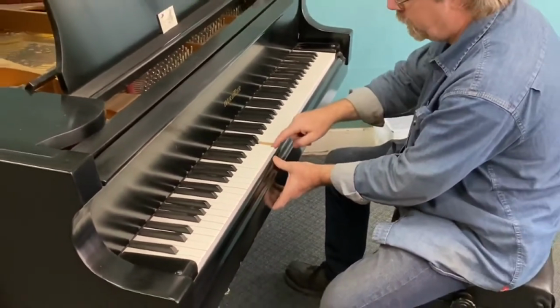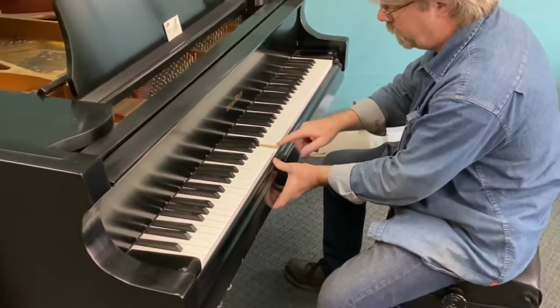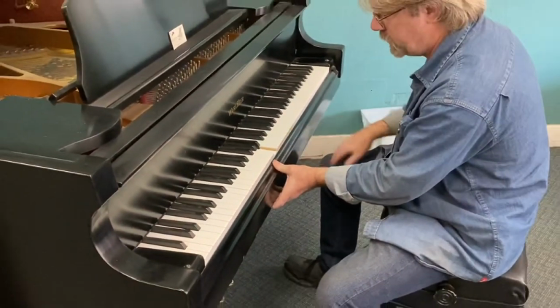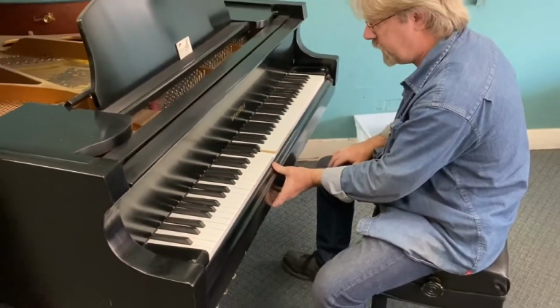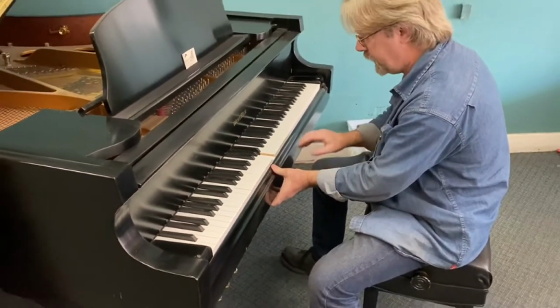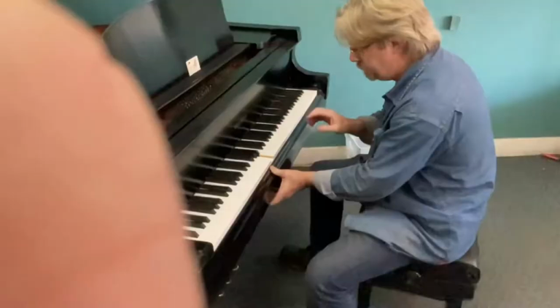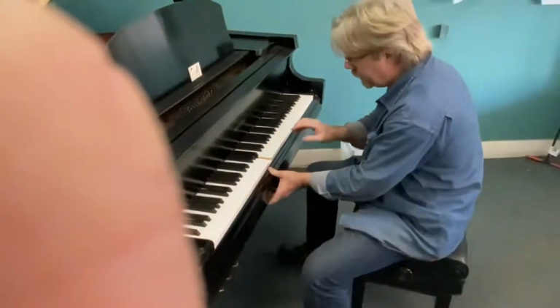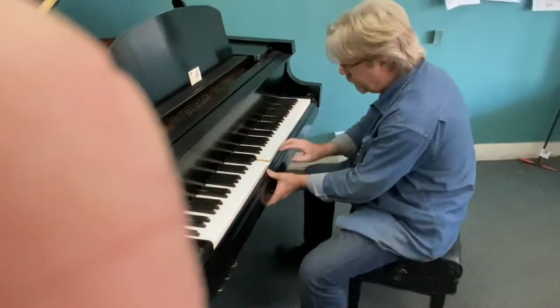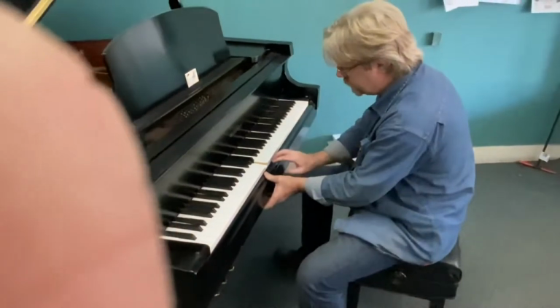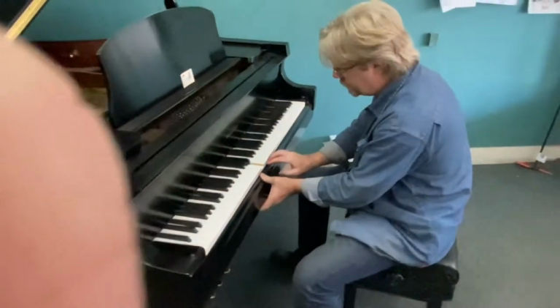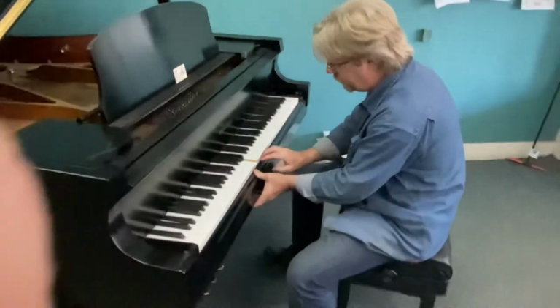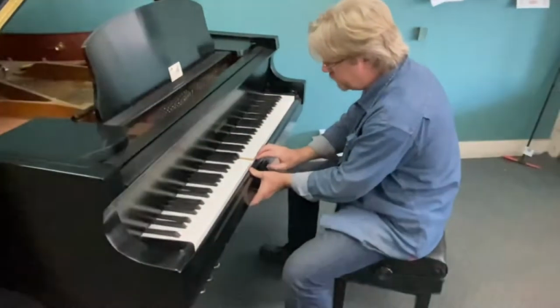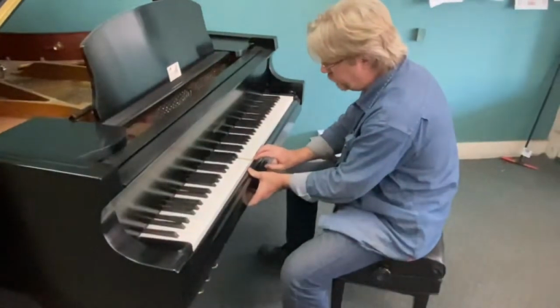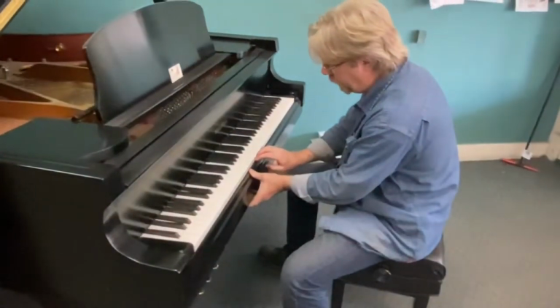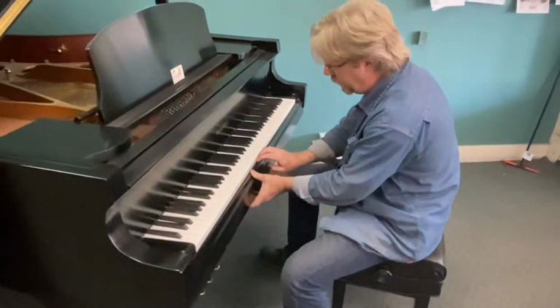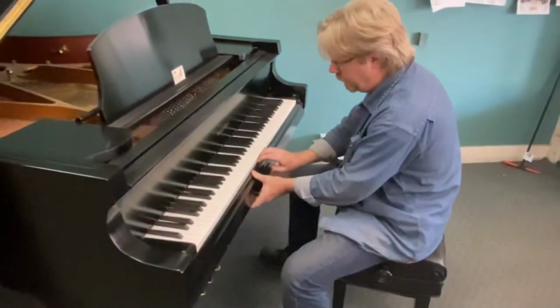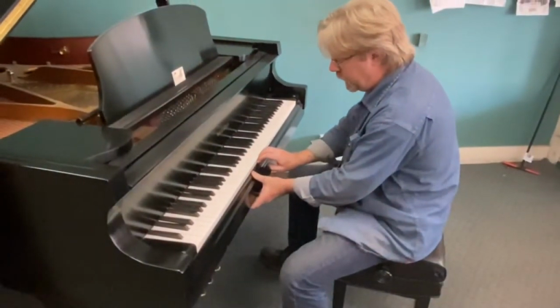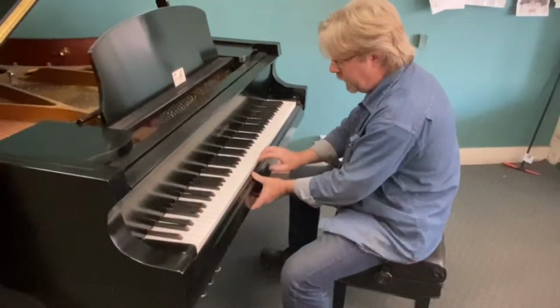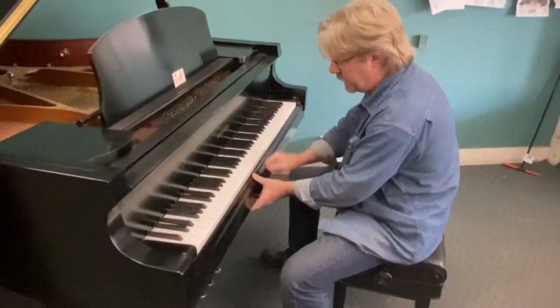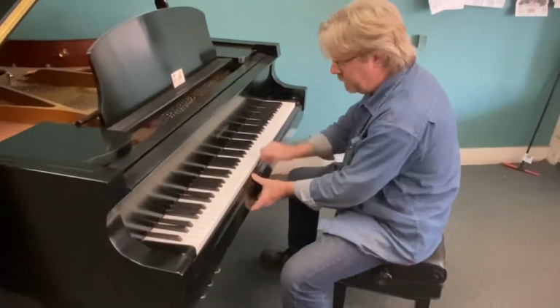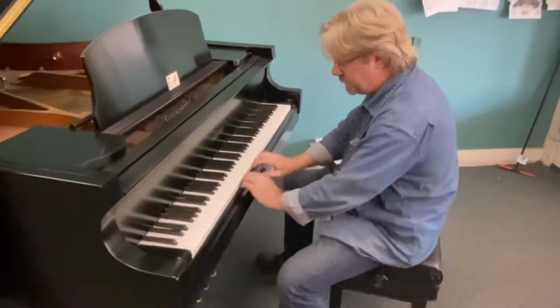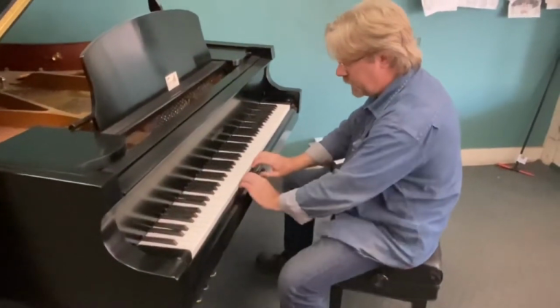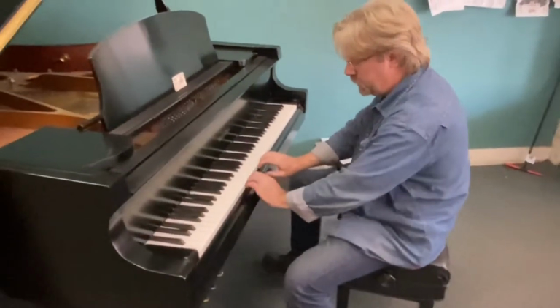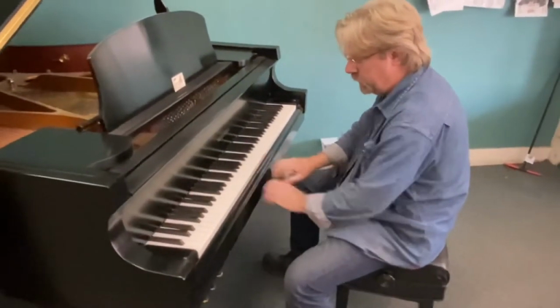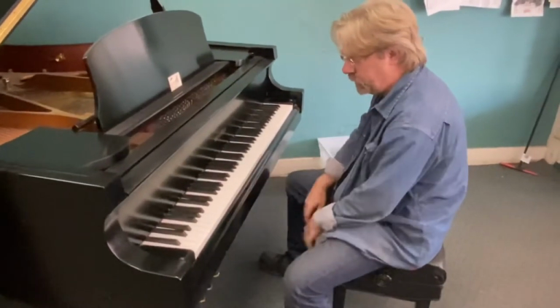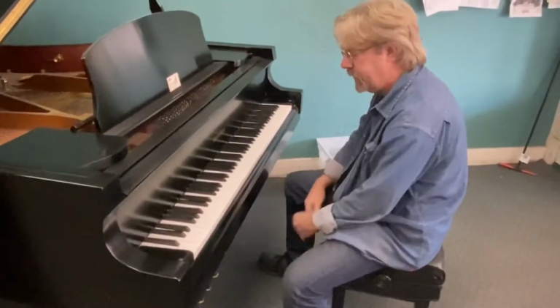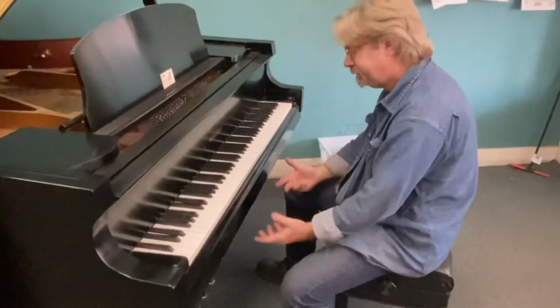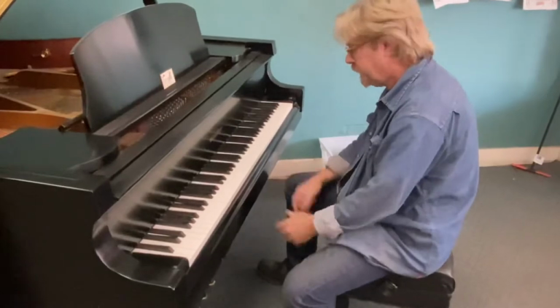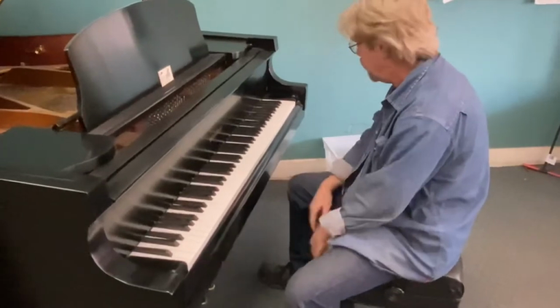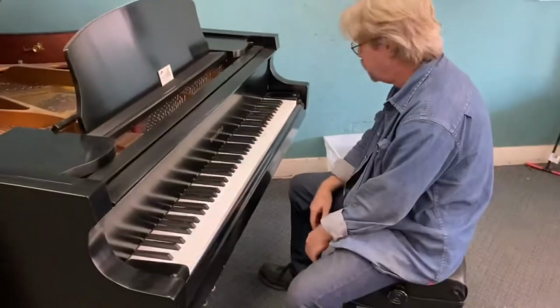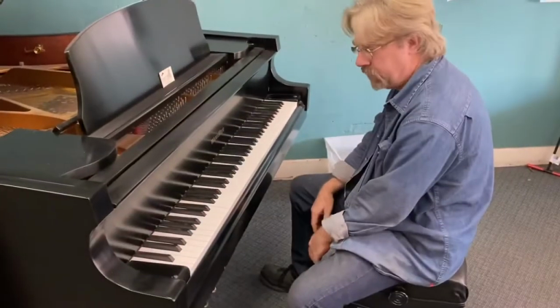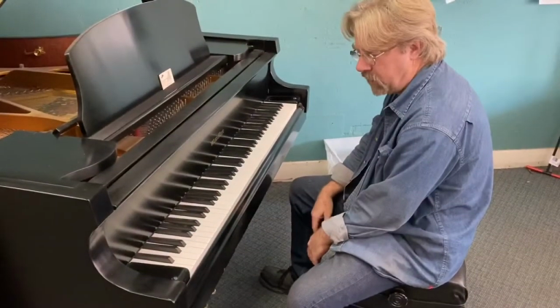One way to check that is to just very gently pry right here. If the key pops back up when you pull that away, that's going to be your problem.